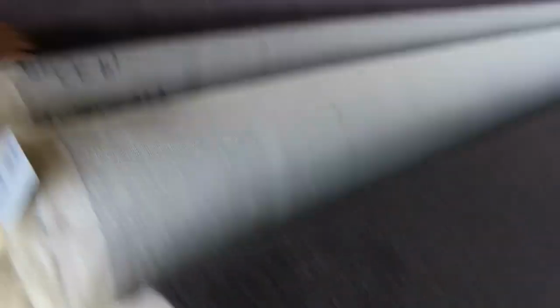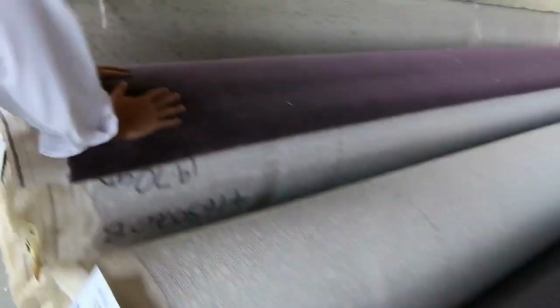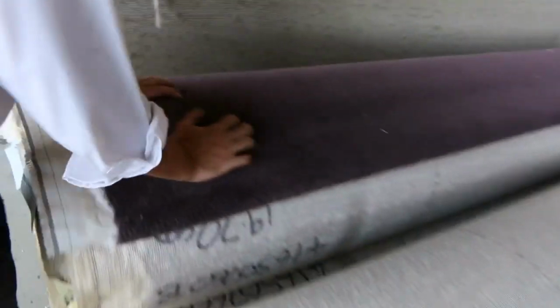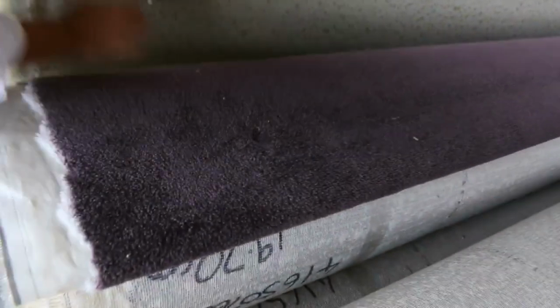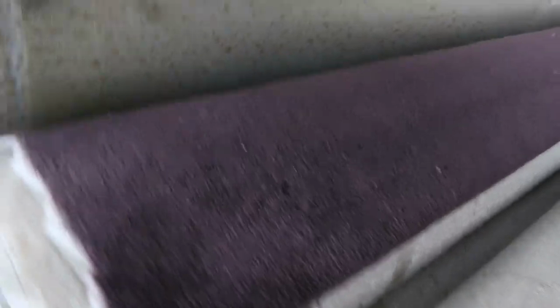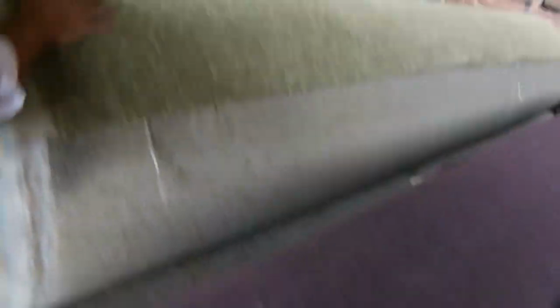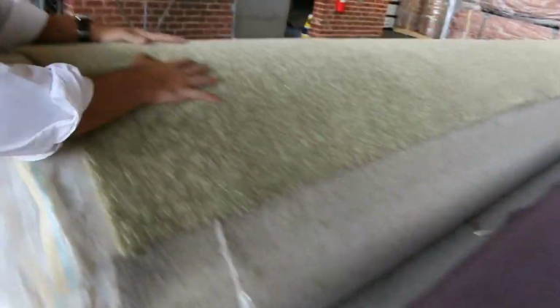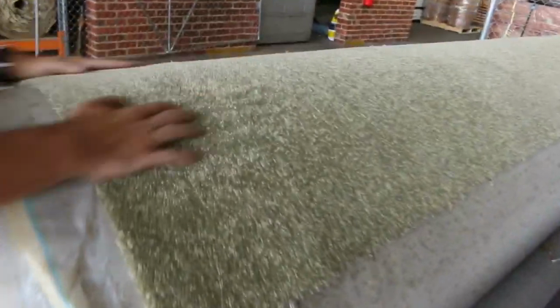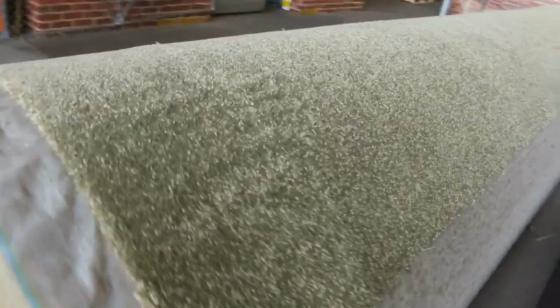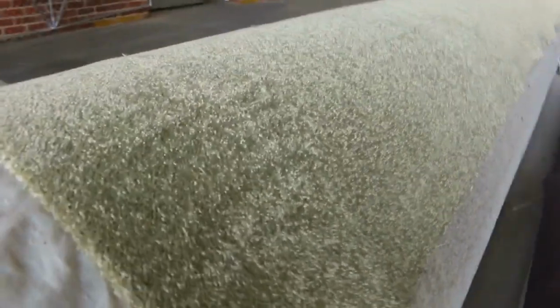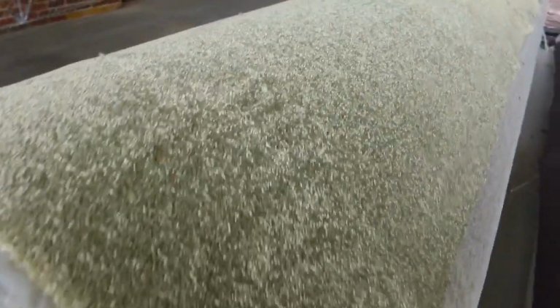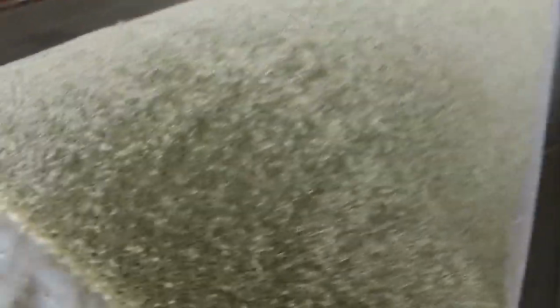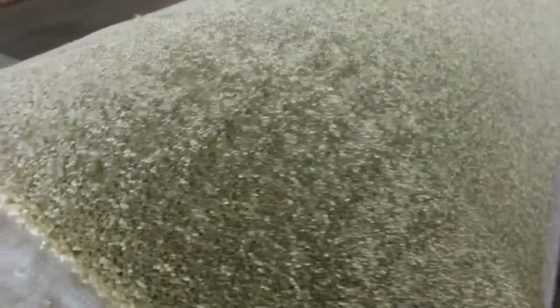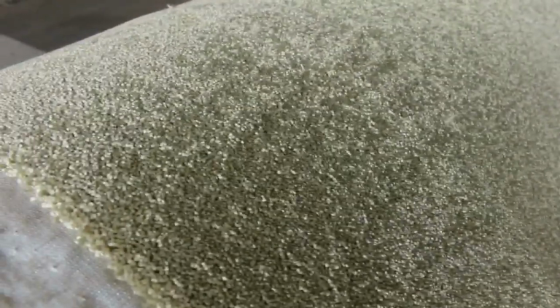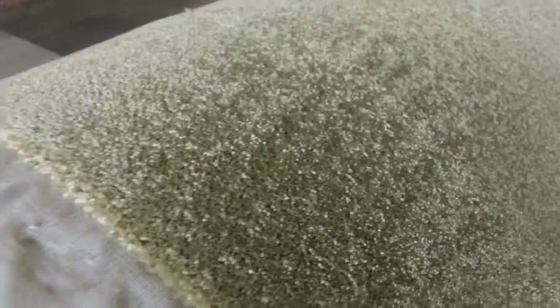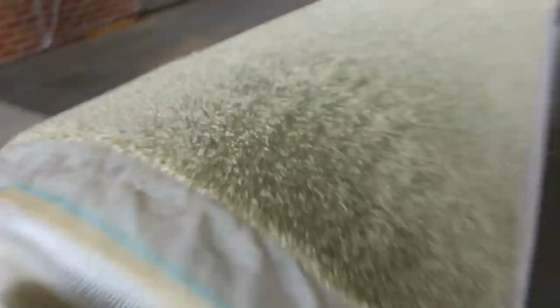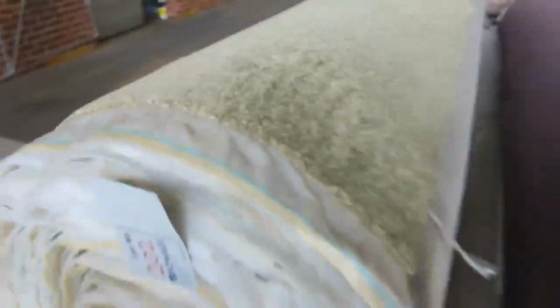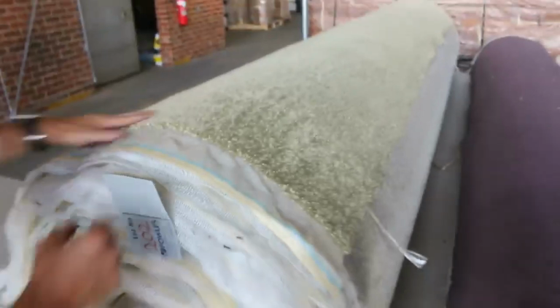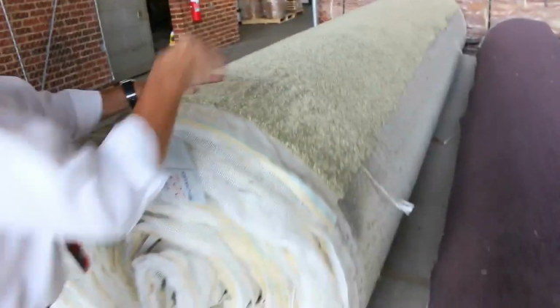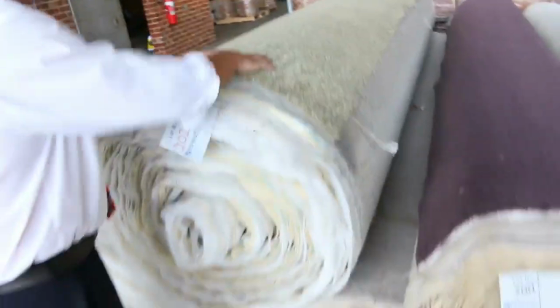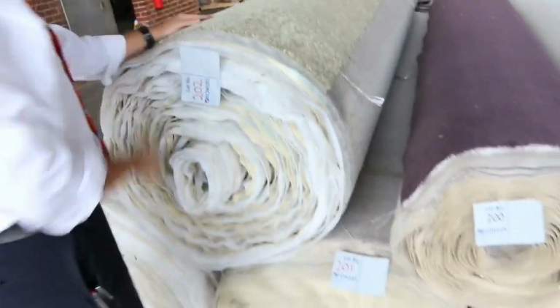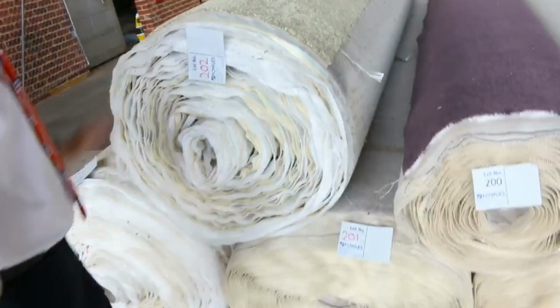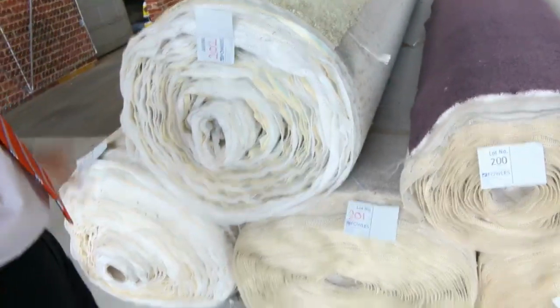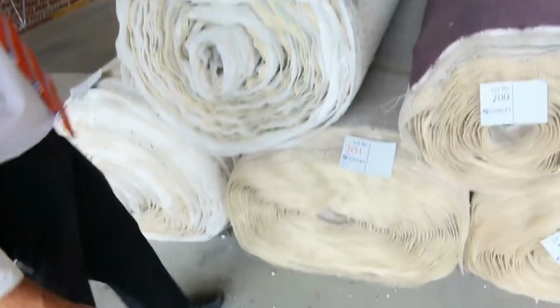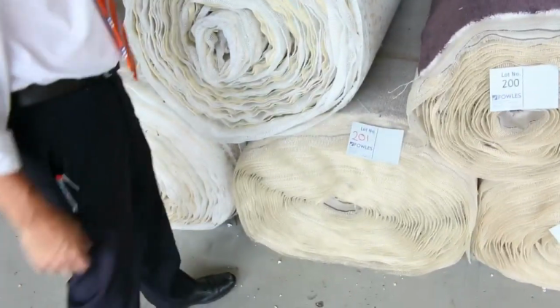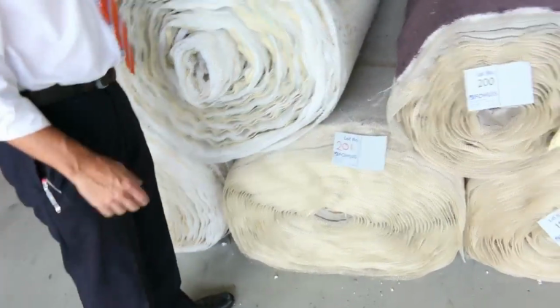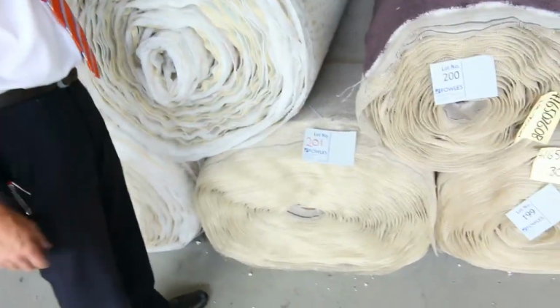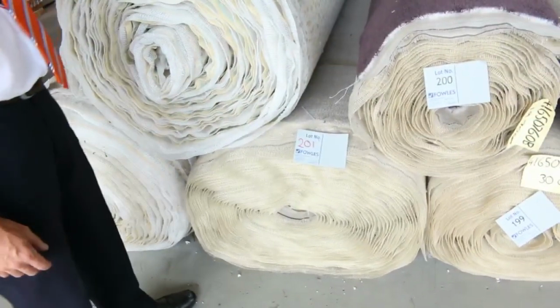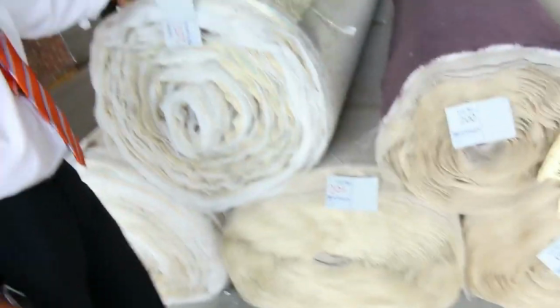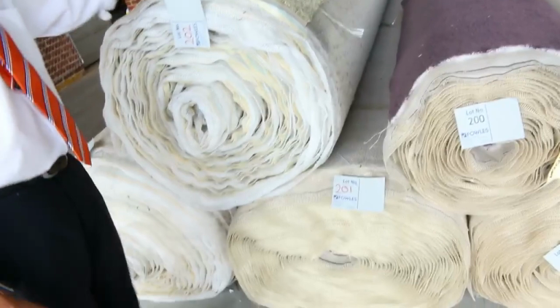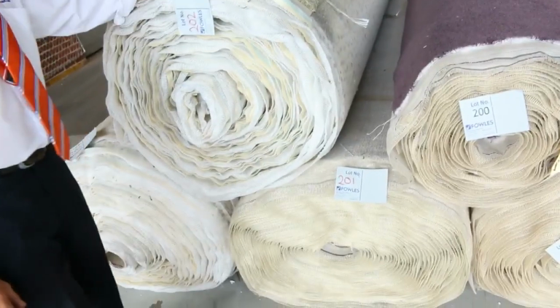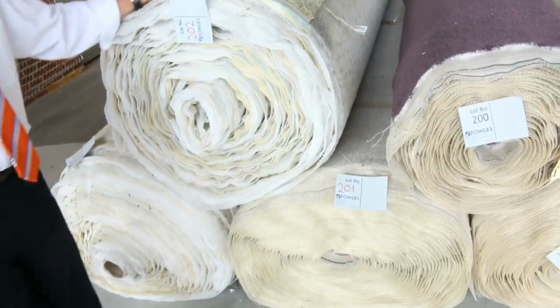We've got a nice aubergine — these nice big rolls here, a twist pile. We've got three nice big ones that look like 40-plus metre rolls. This is a nice thick twist pile, but we're here to clear it, so we're going to sell that from anywhere from $20 a metre. That's going to be awesome value too.